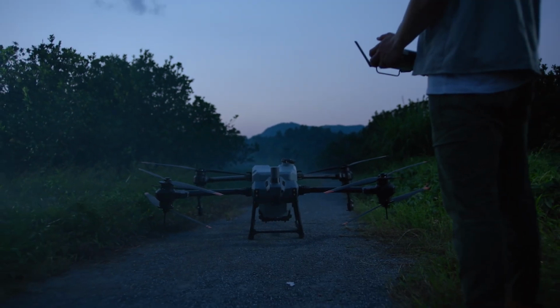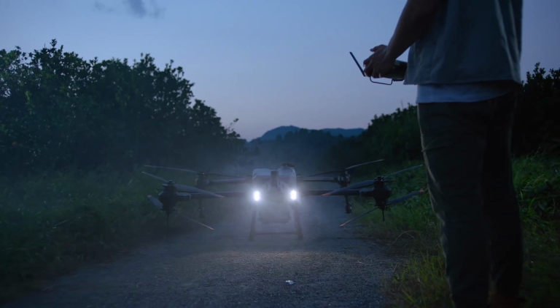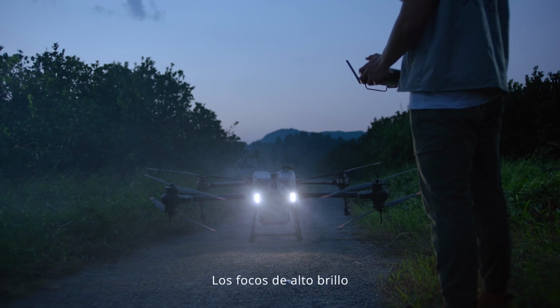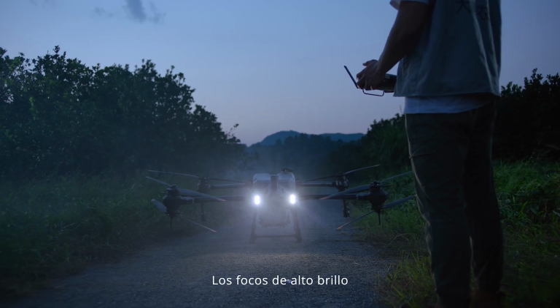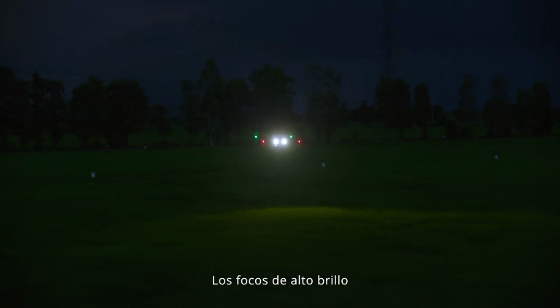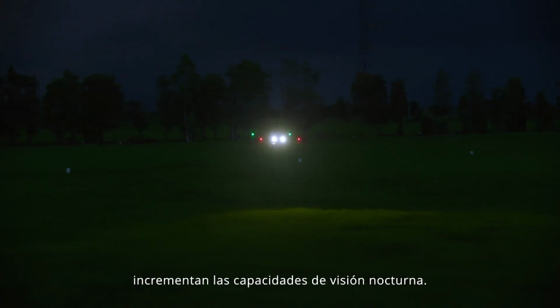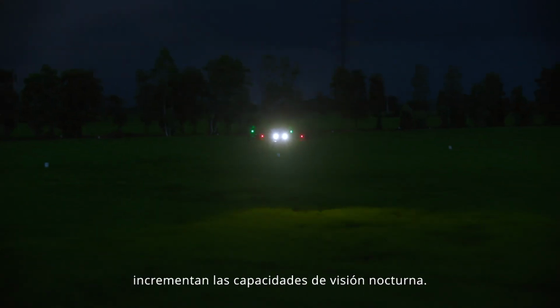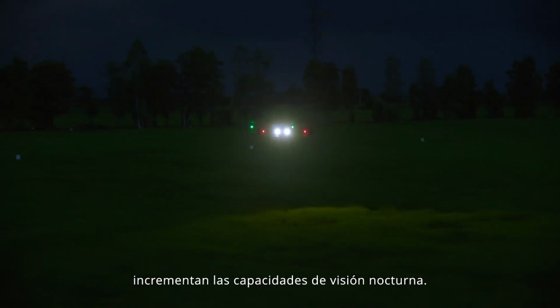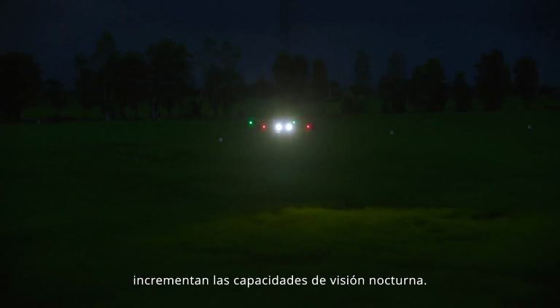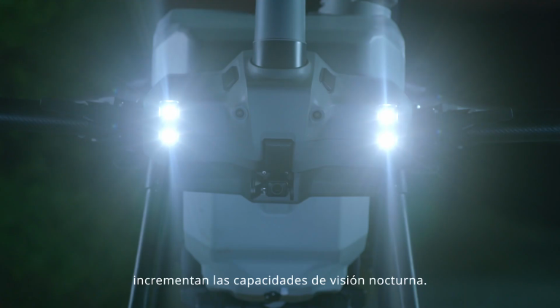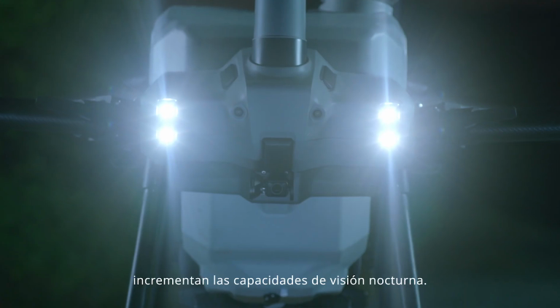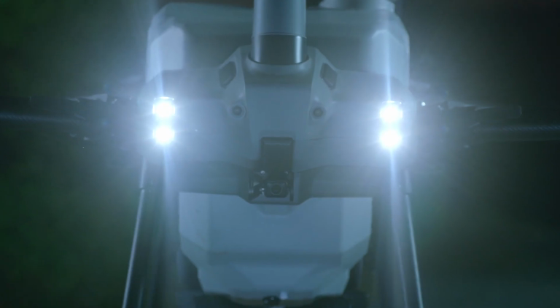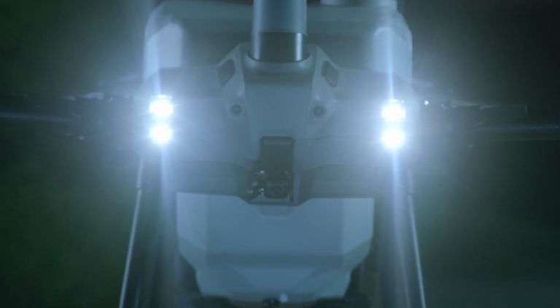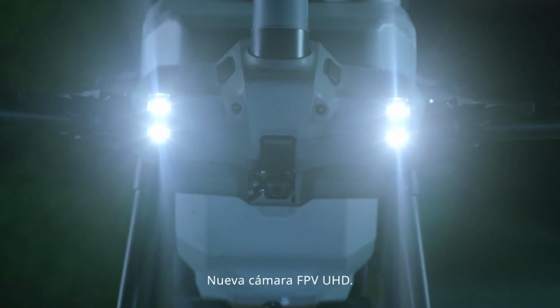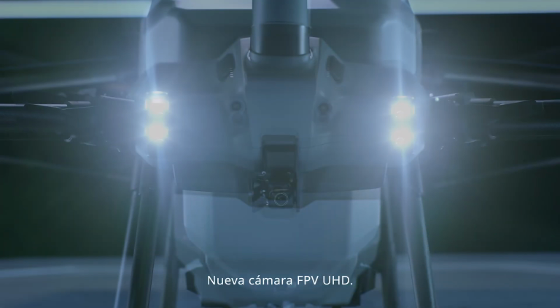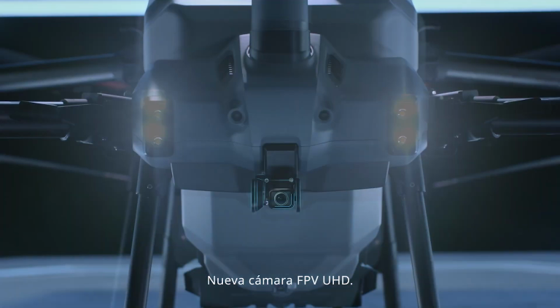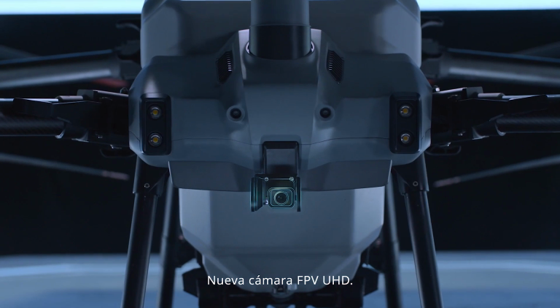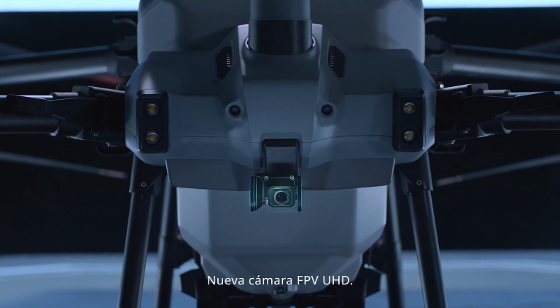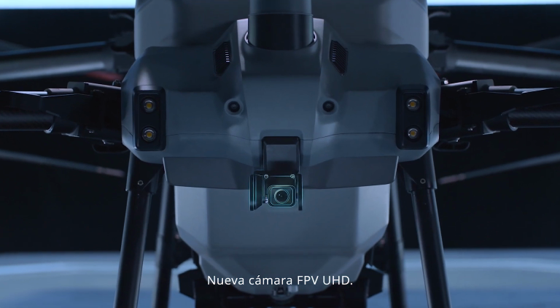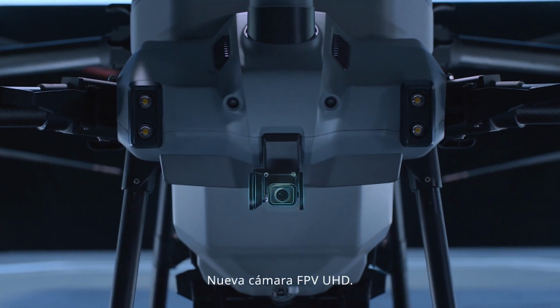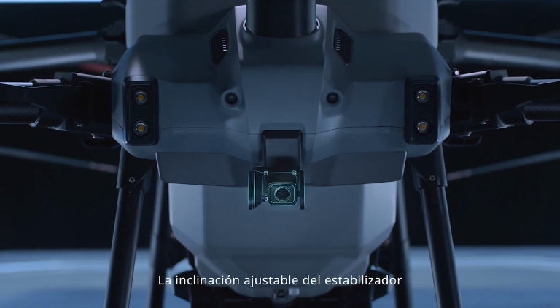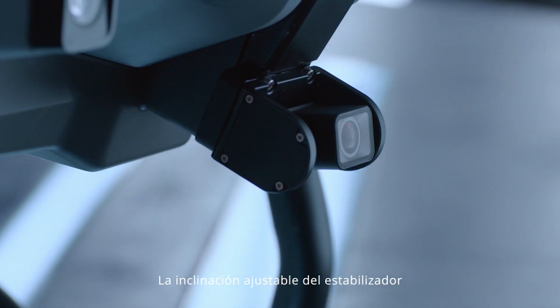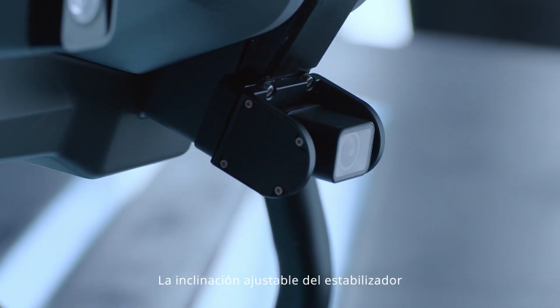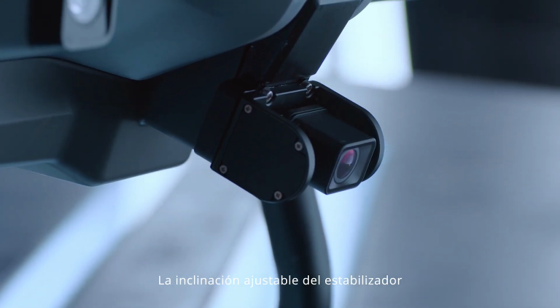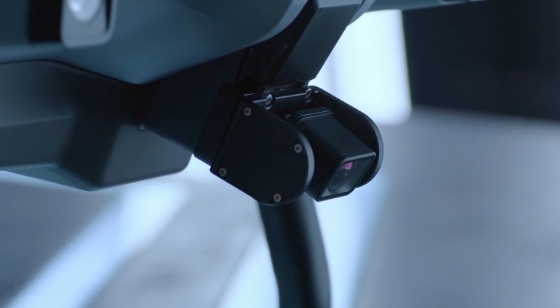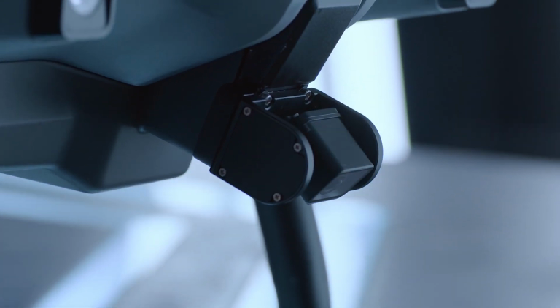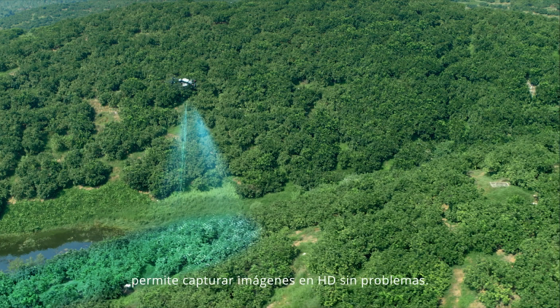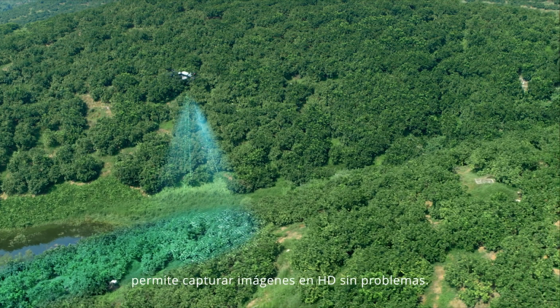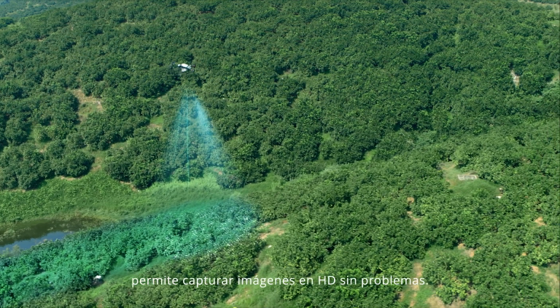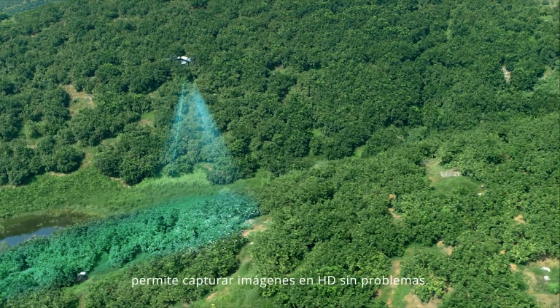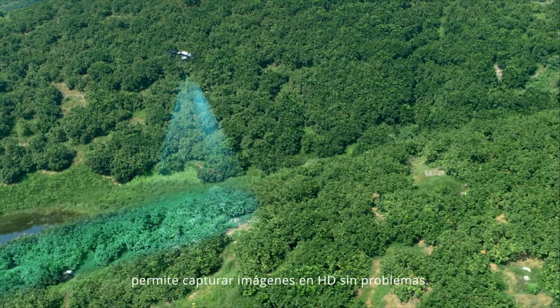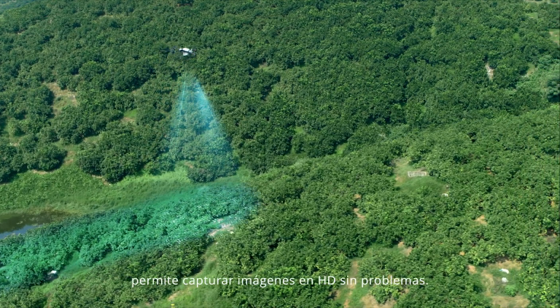High-brightness spotlights increase night vision capabilities. The brand new UHD FPV camera with adjustable gimbal tilt allows seamless capture of HD images.